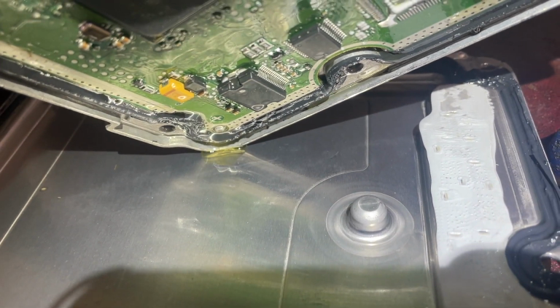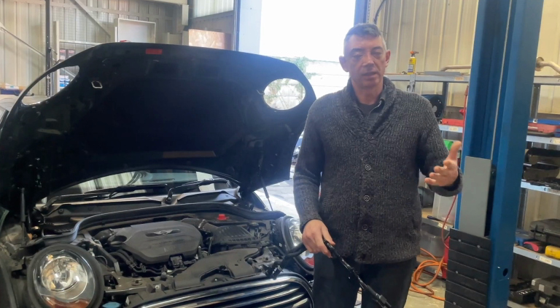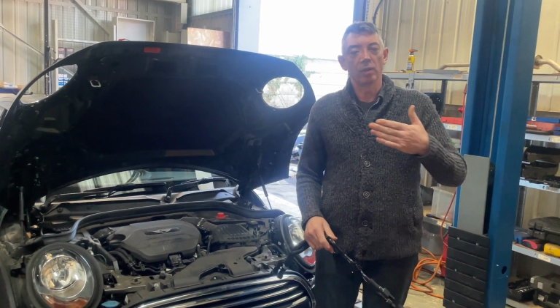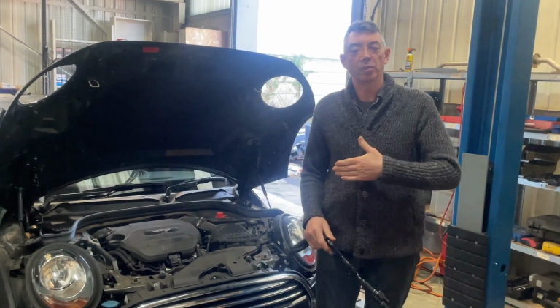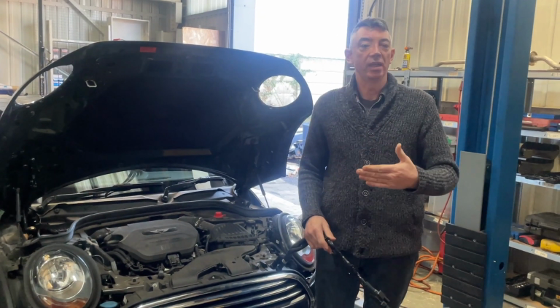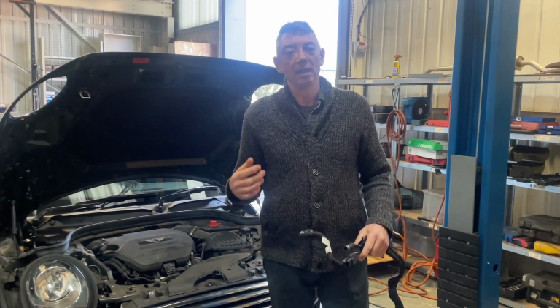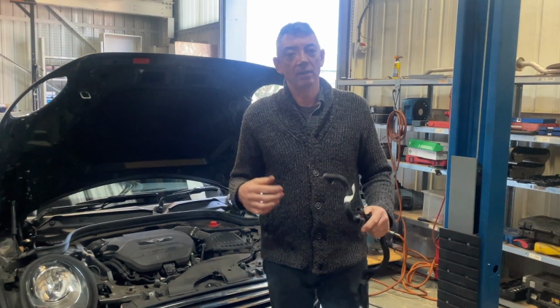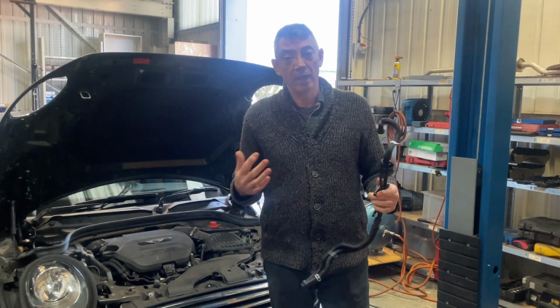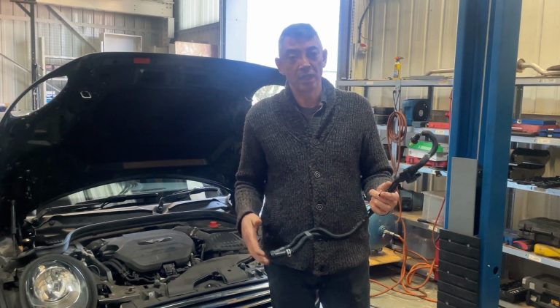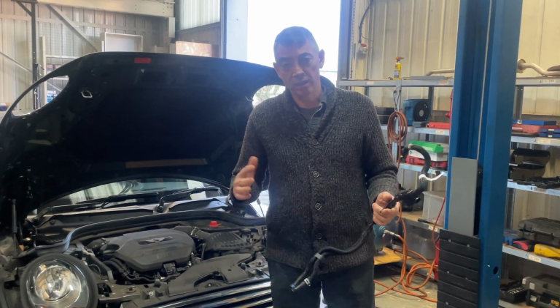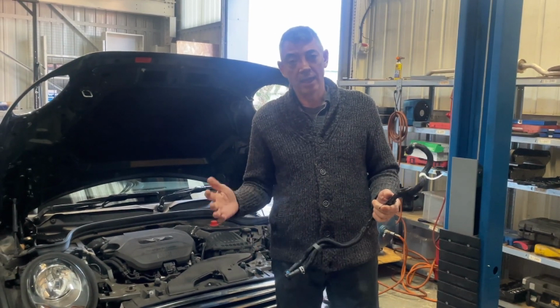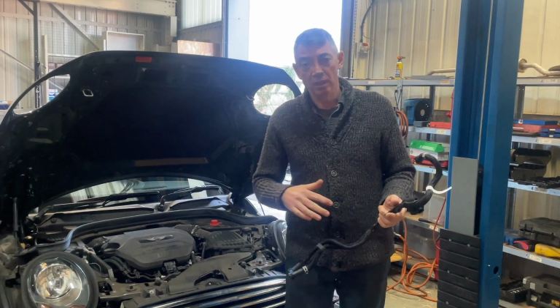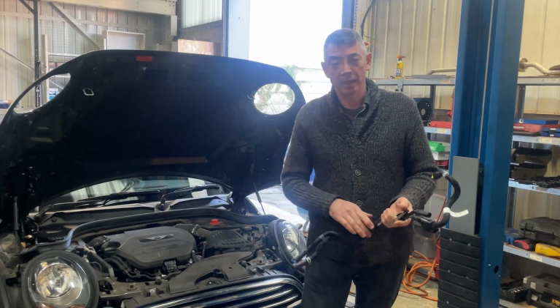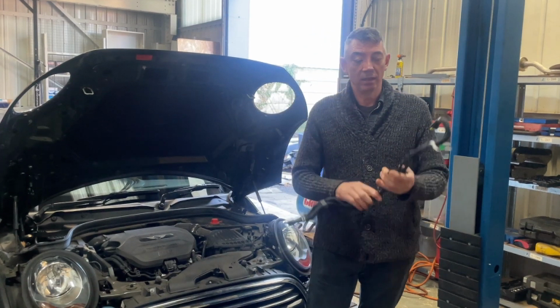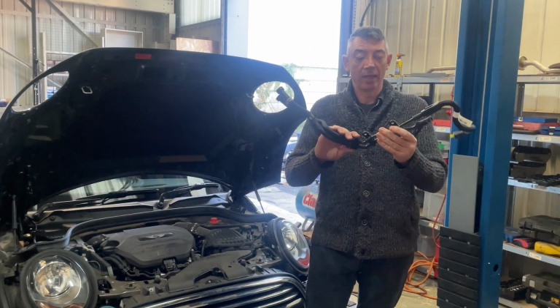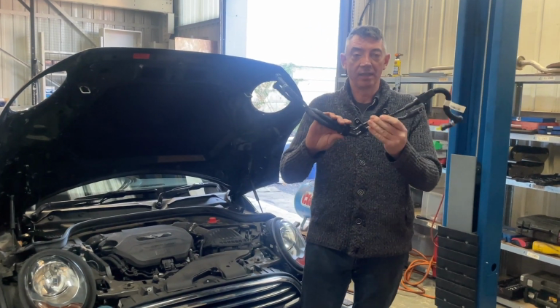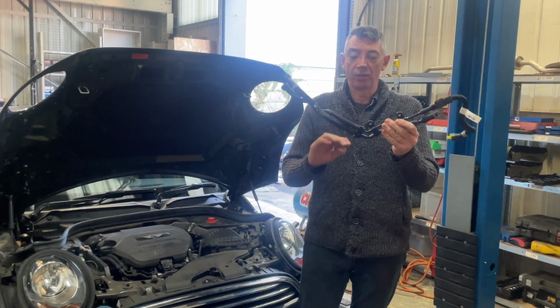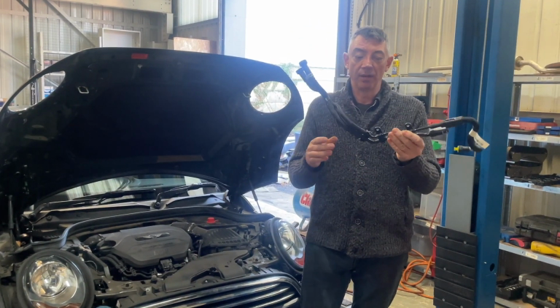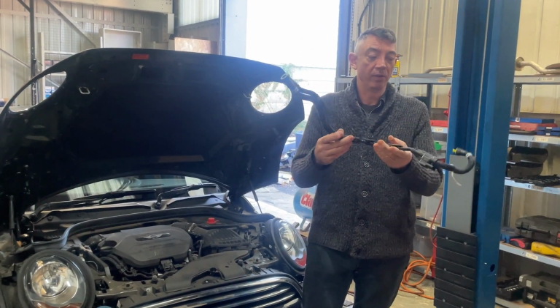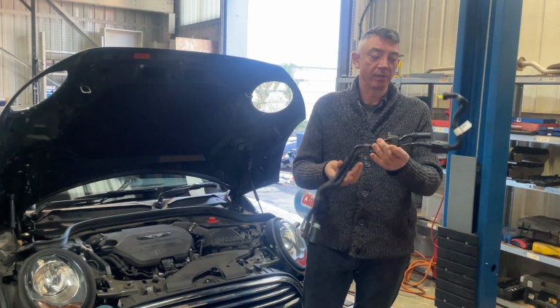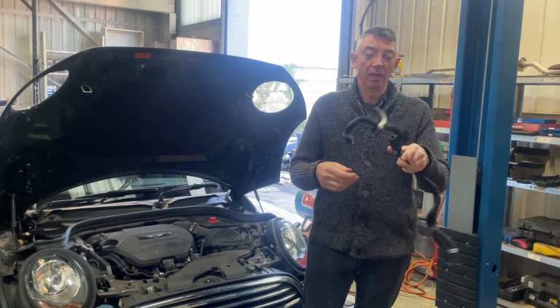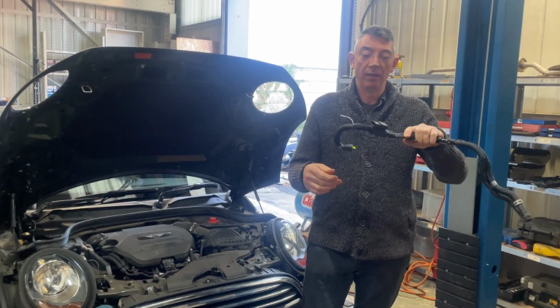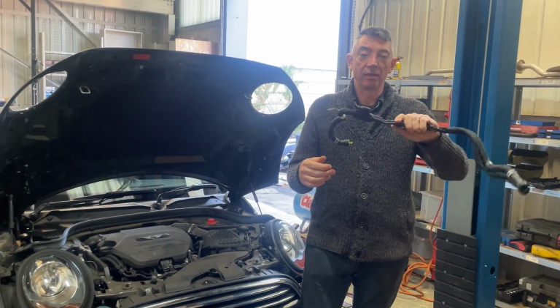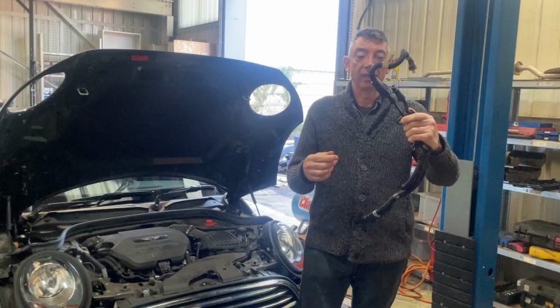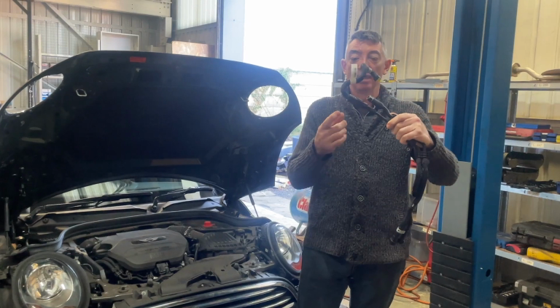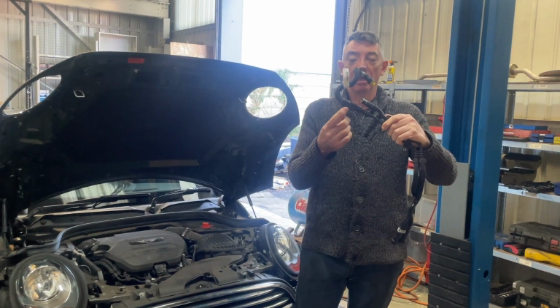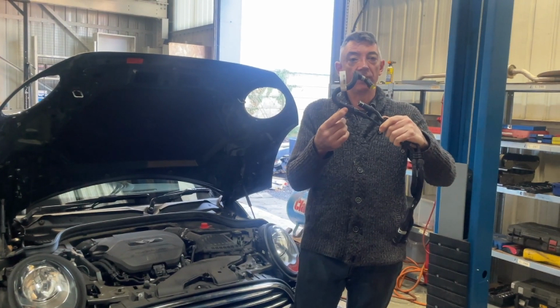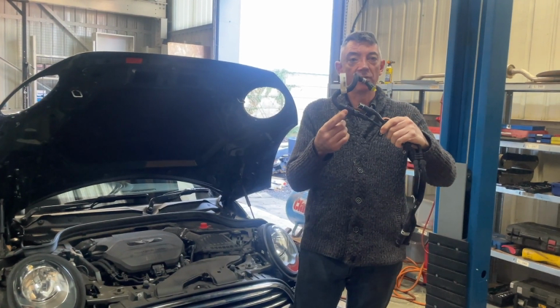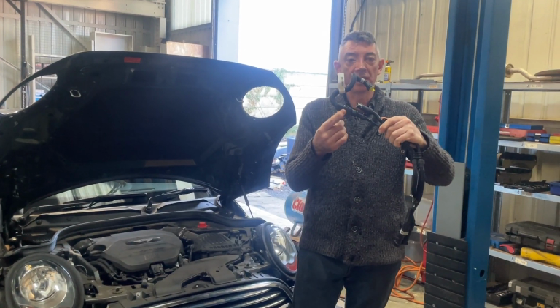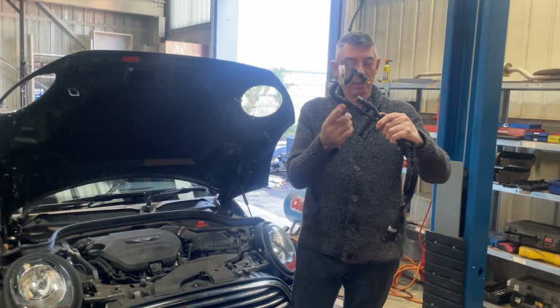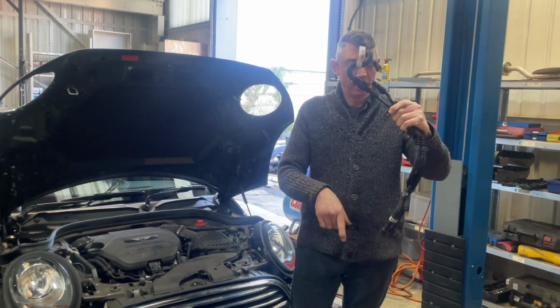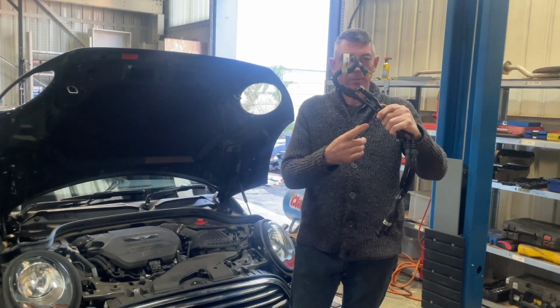Okay, so that was one of the worst ones I've seen. We had to change the entire engine loom on that car, as well as this, which is the most common replacement — this is the replaced fuel pressure sensor and supply.